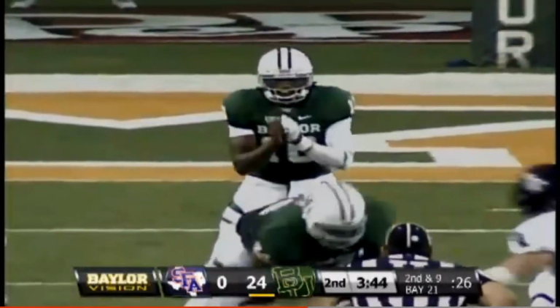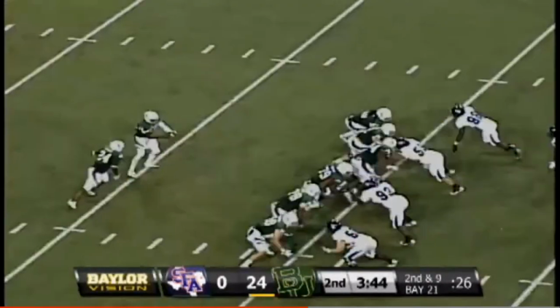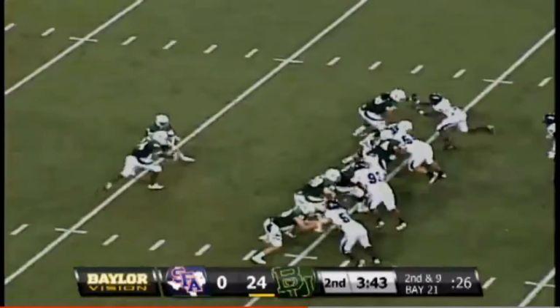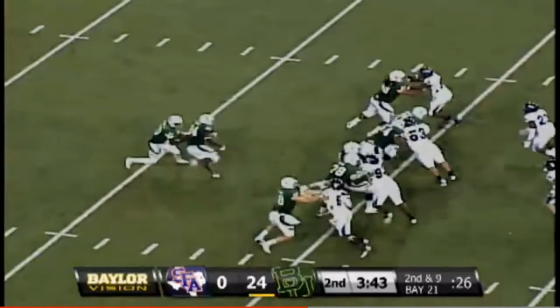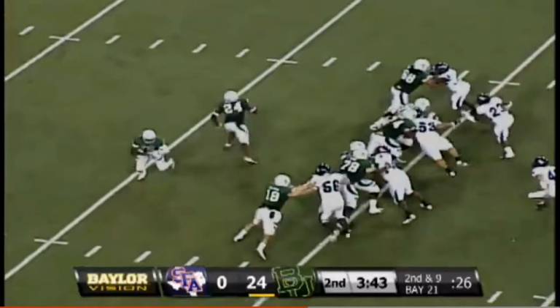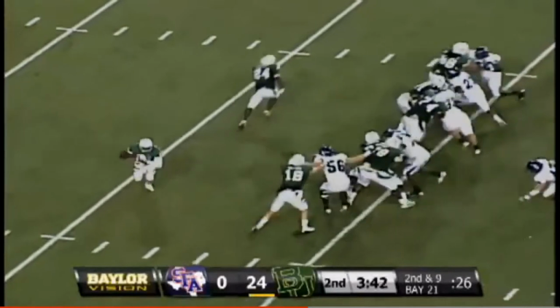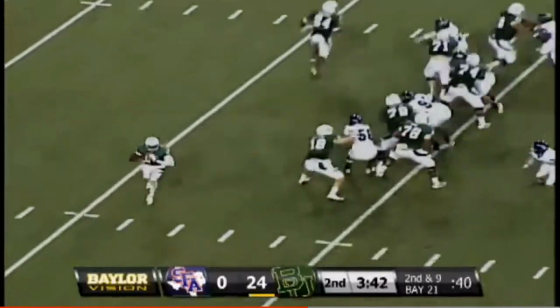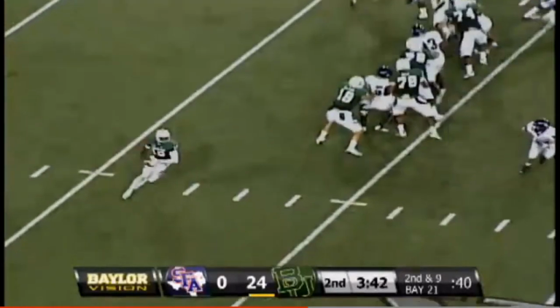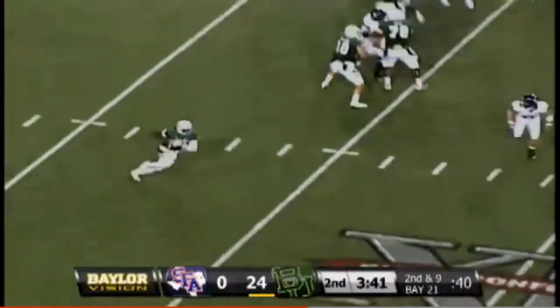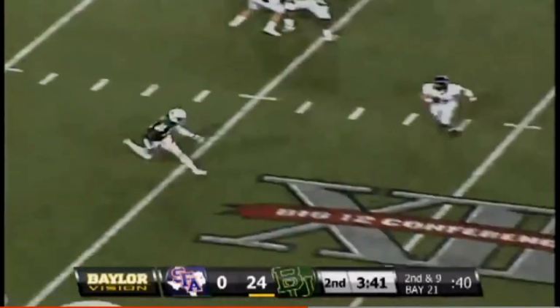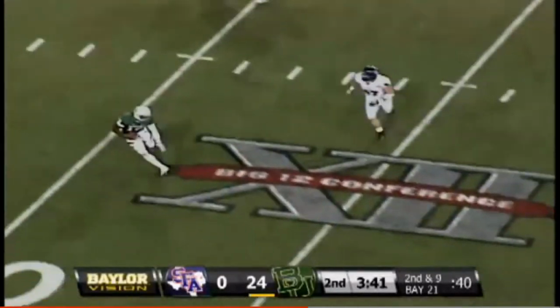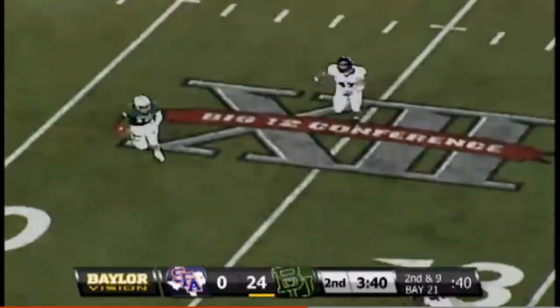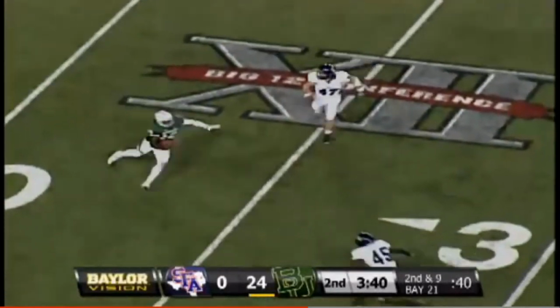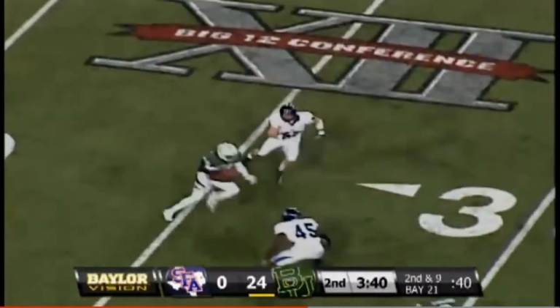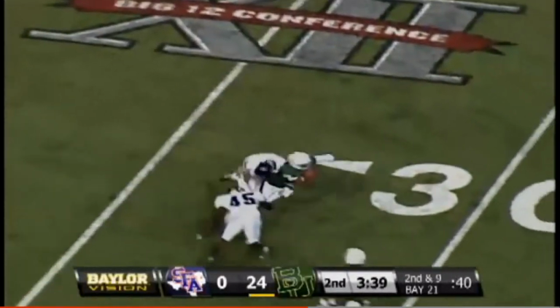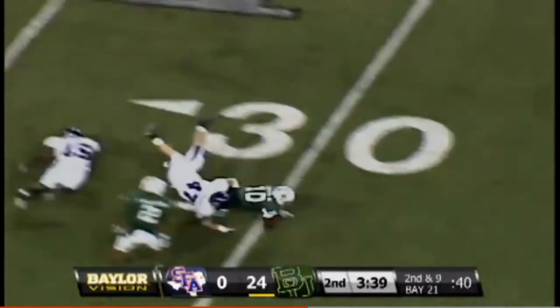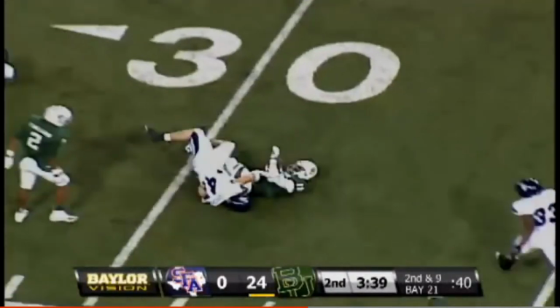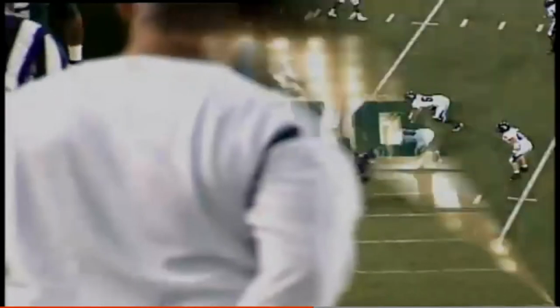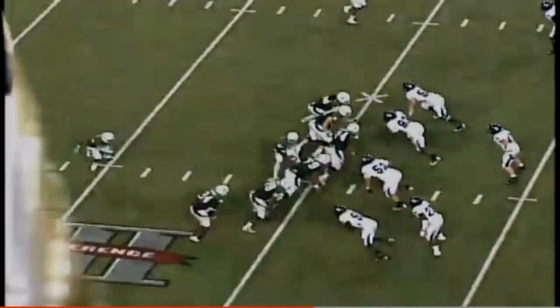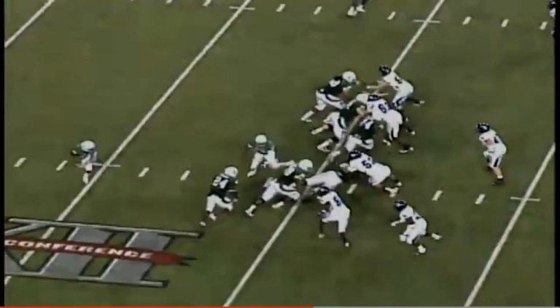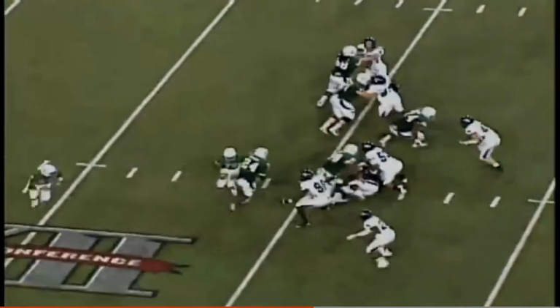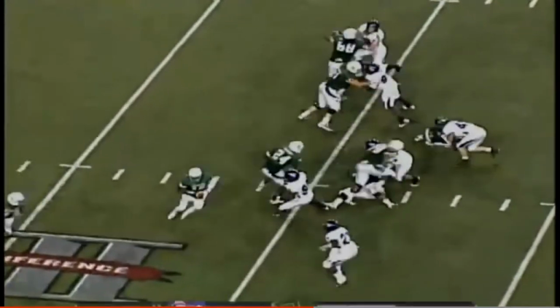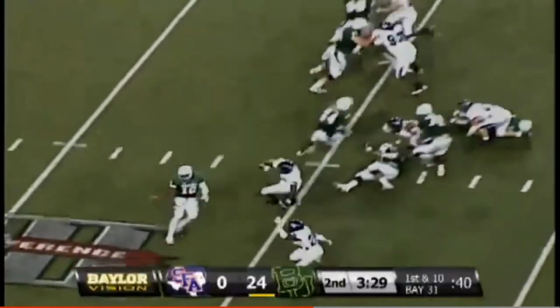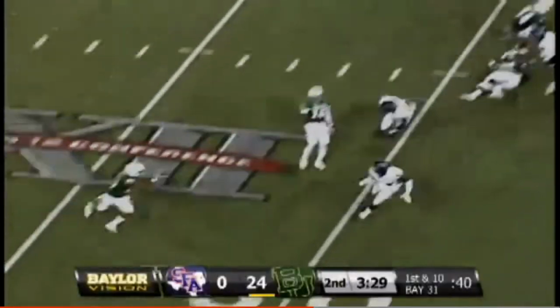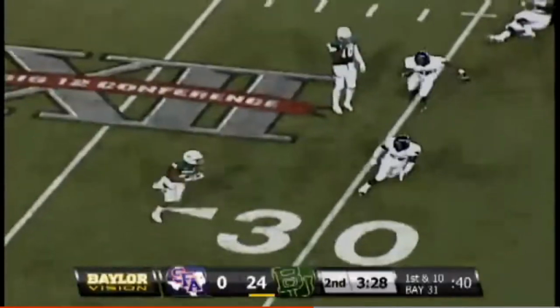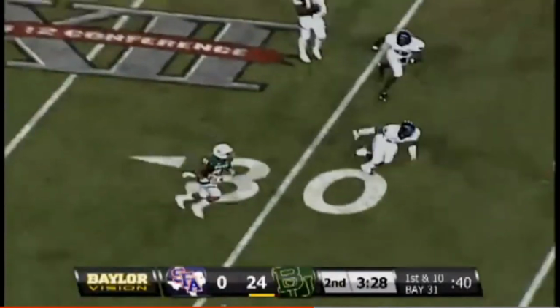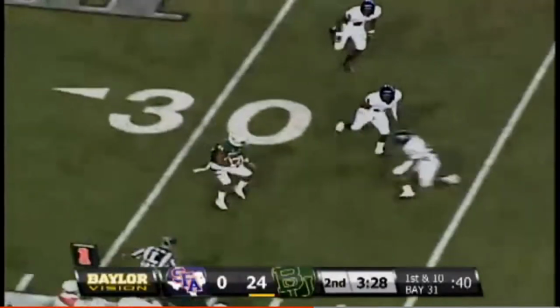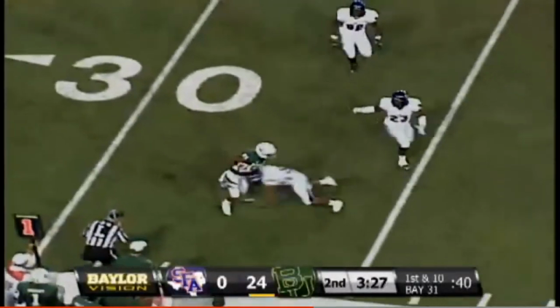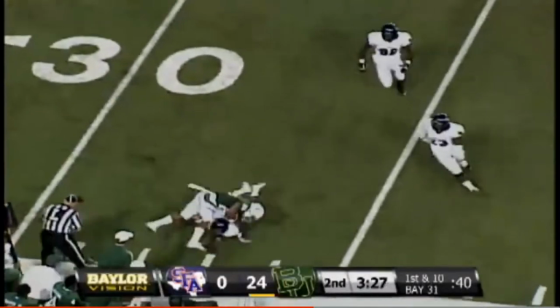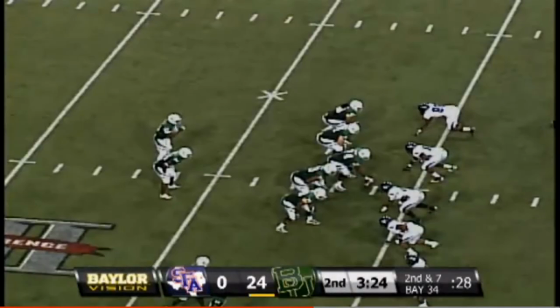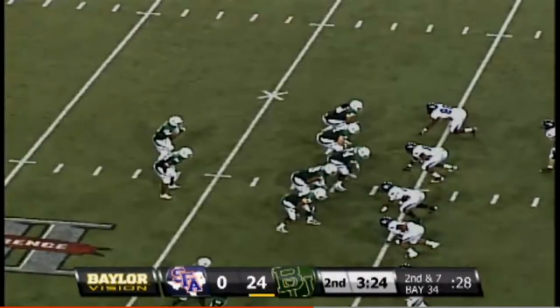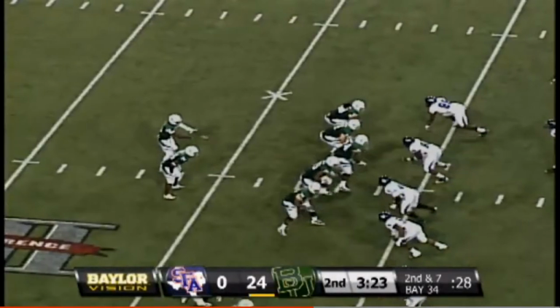Get that first down. Quick snap — Griffin fakes the handoff to Ganaway, Griffin will keep to the right side. Terrence Williams is on for the first time tonight — Griffin with a little flip to the right side during the first half.